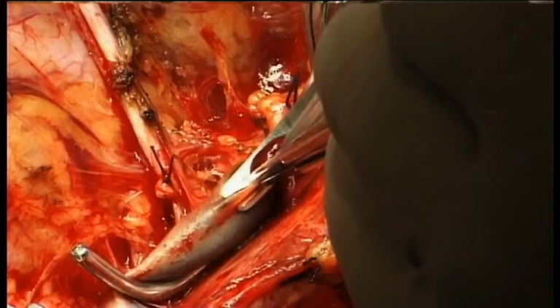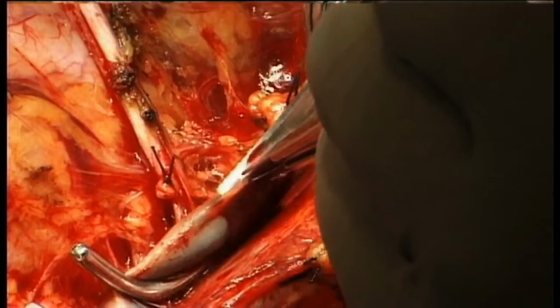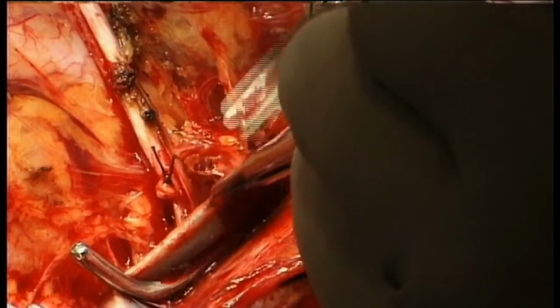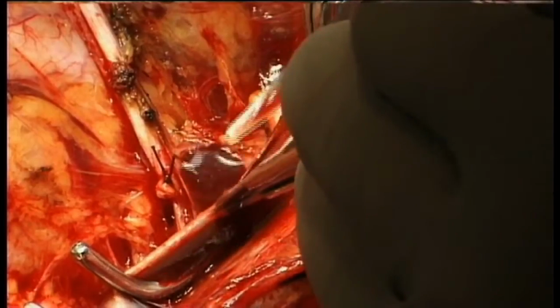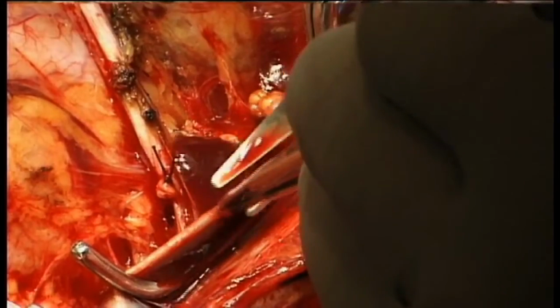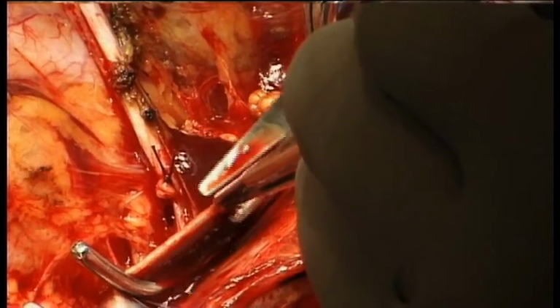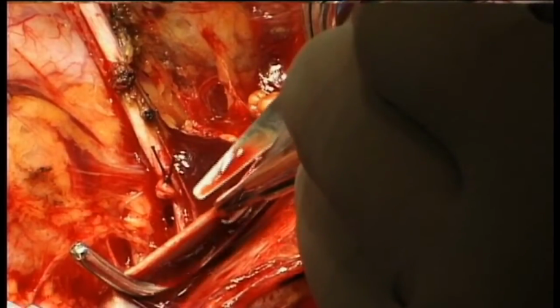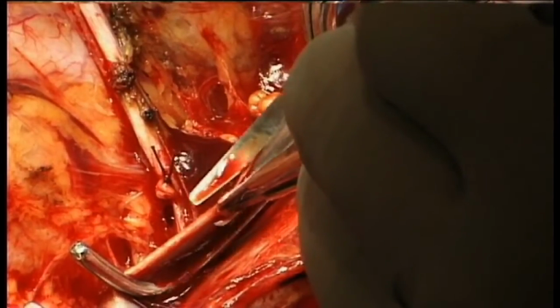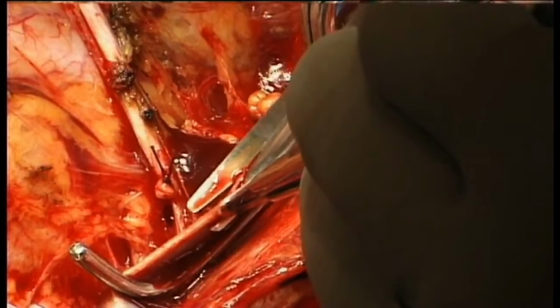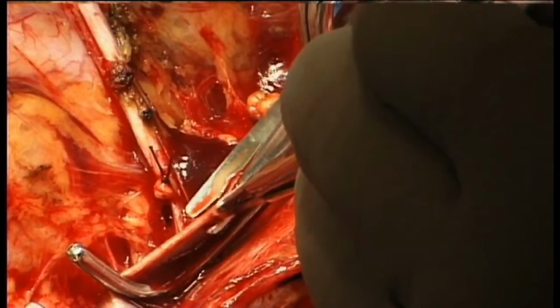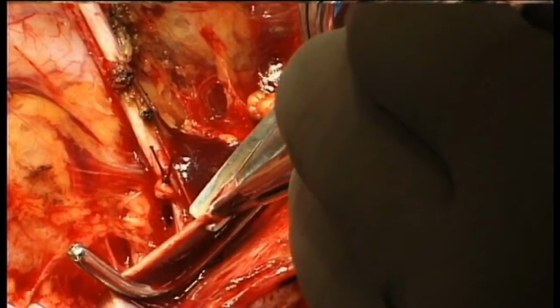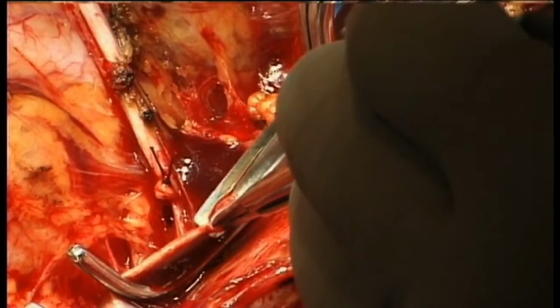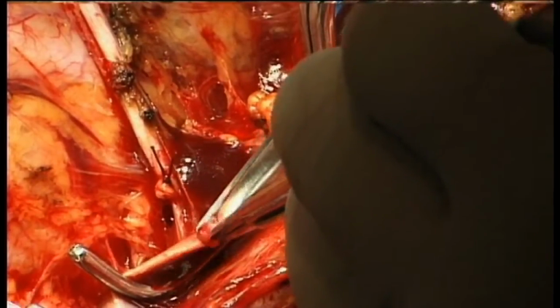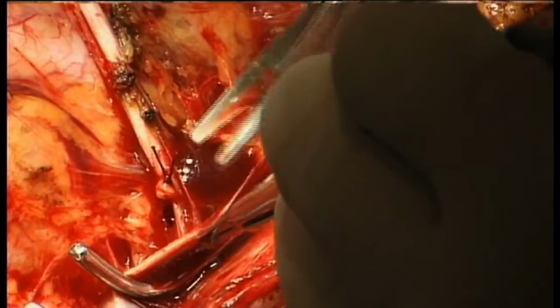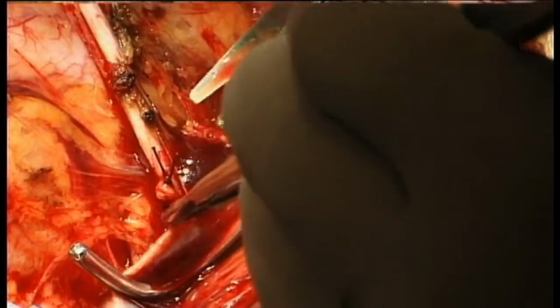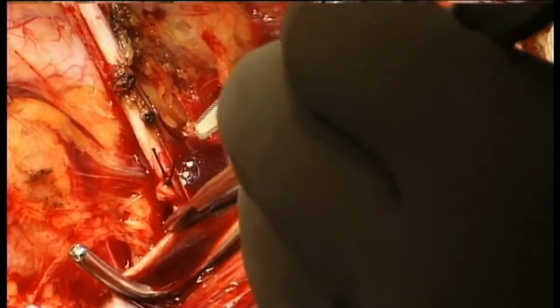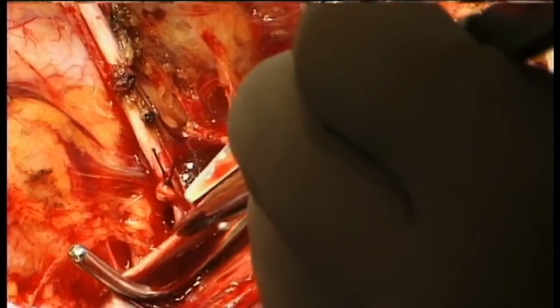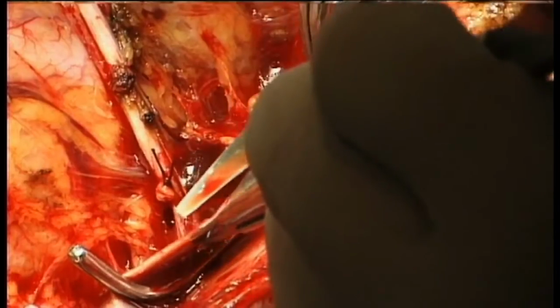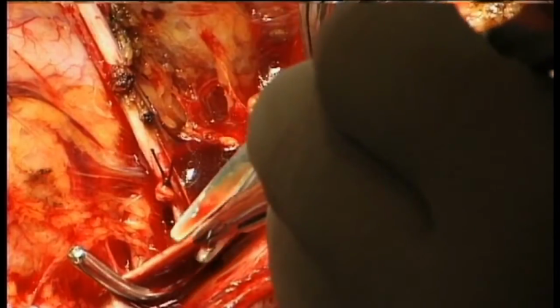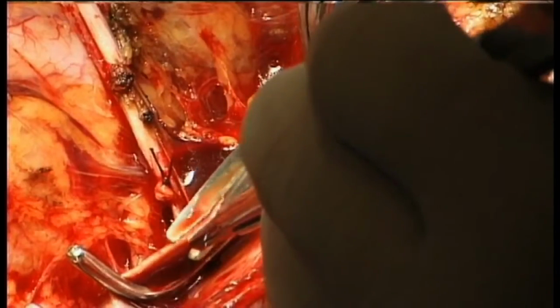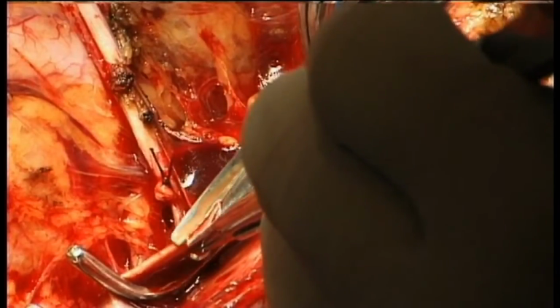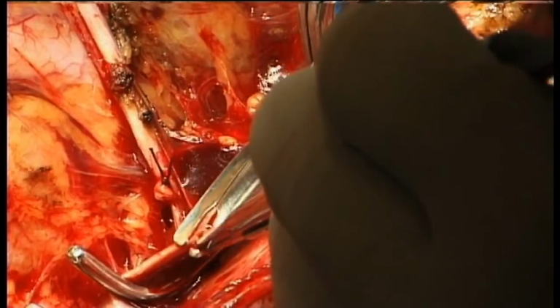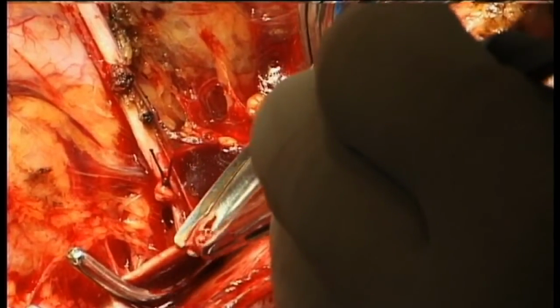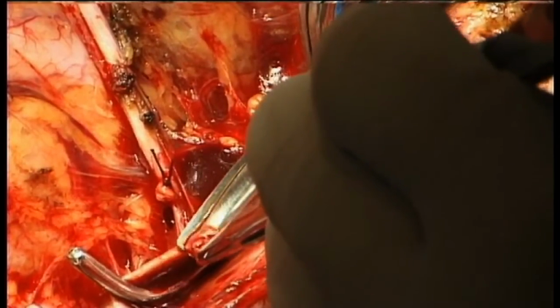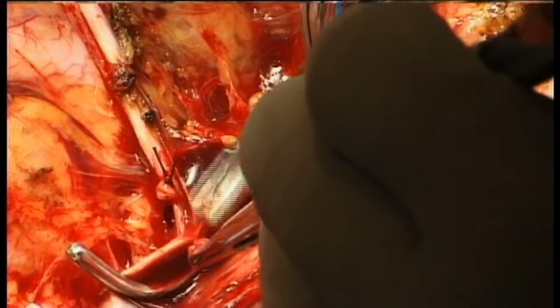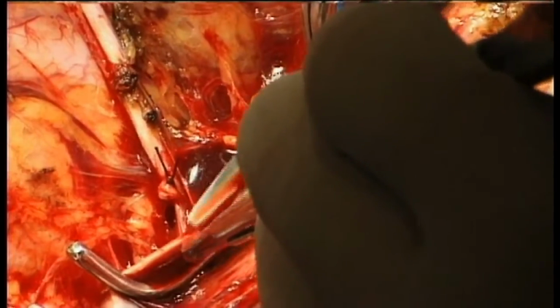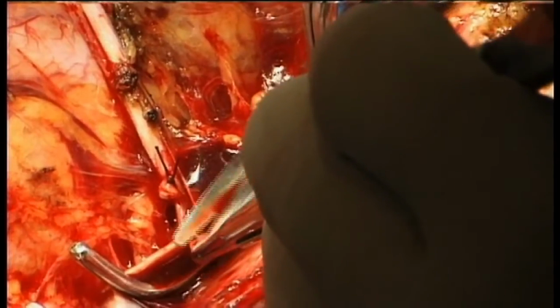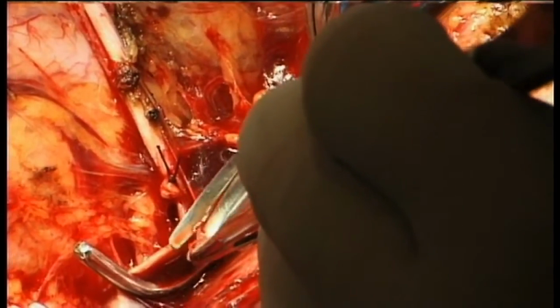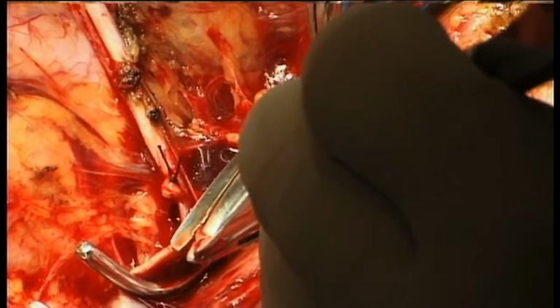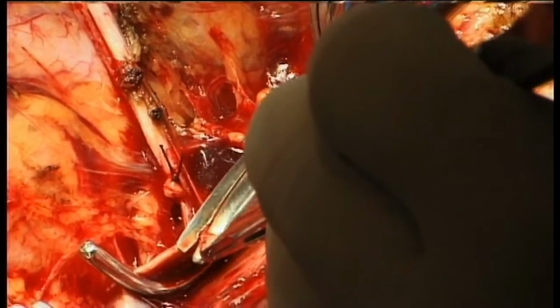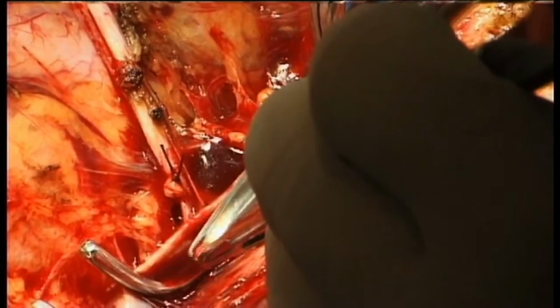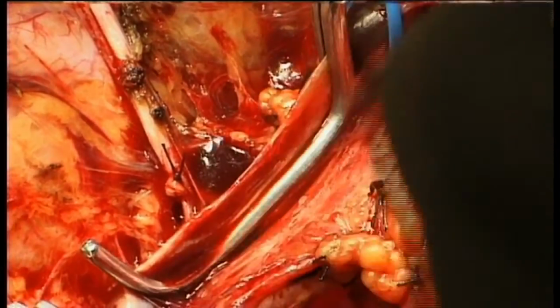The external iliac vein is clamped using a Swinney-Satinsky clamp, and a buttonhole at its anterior surface is carried out.